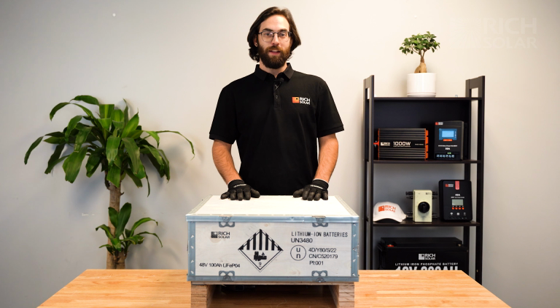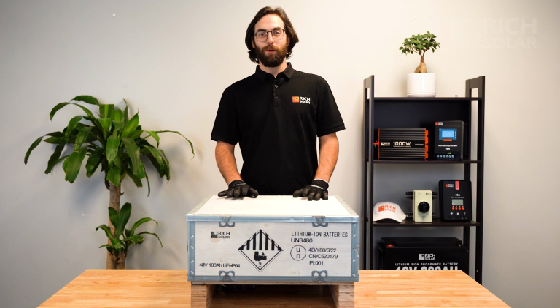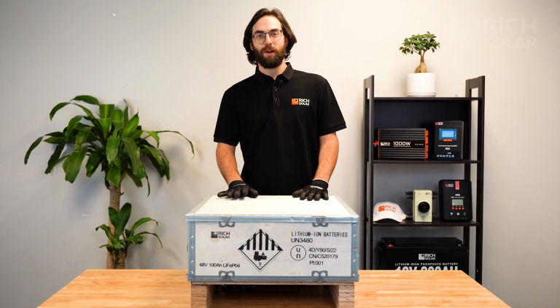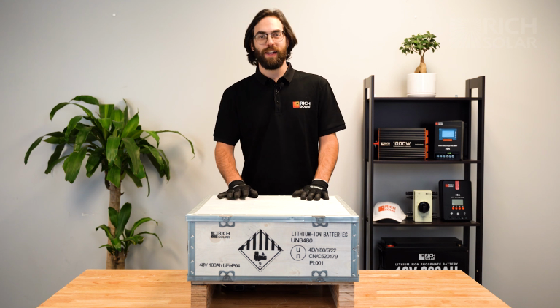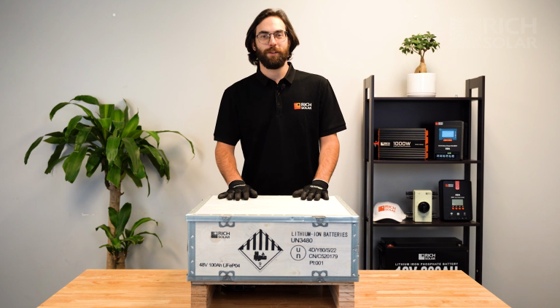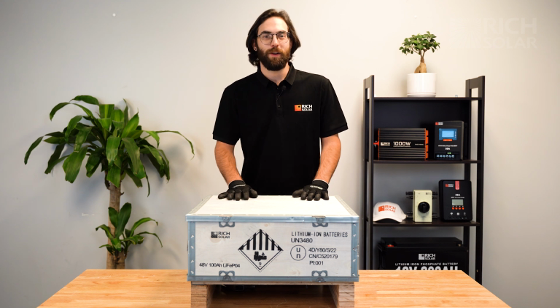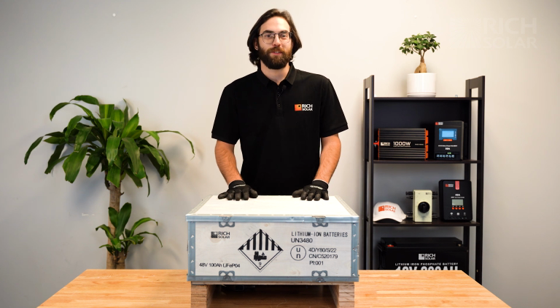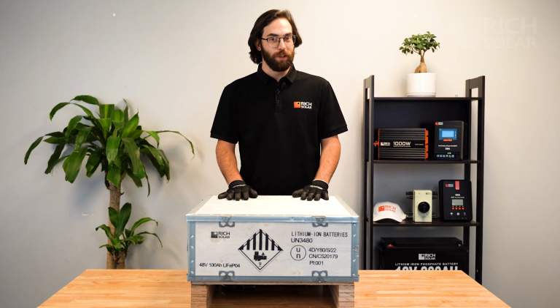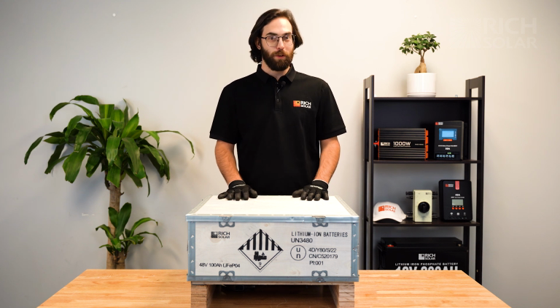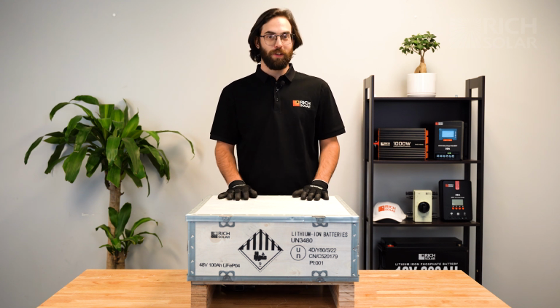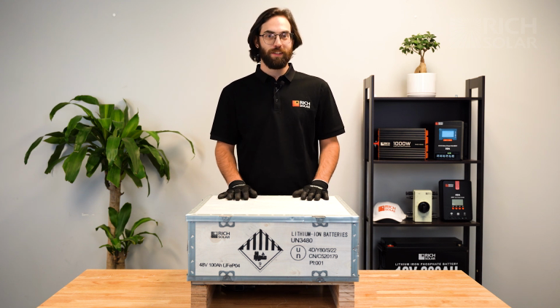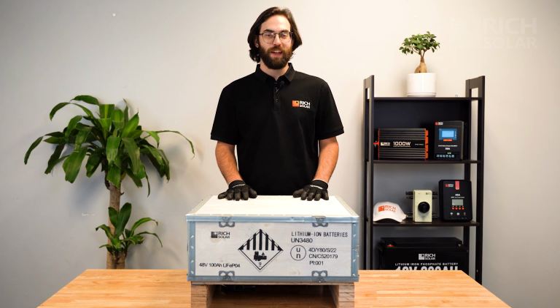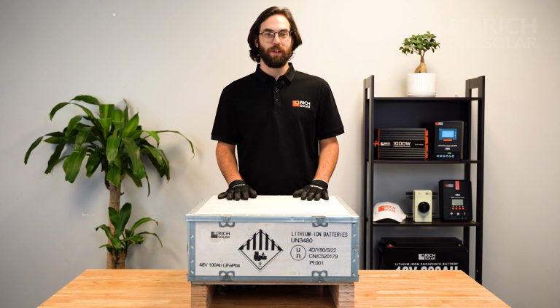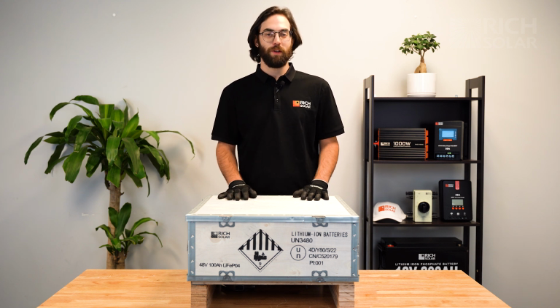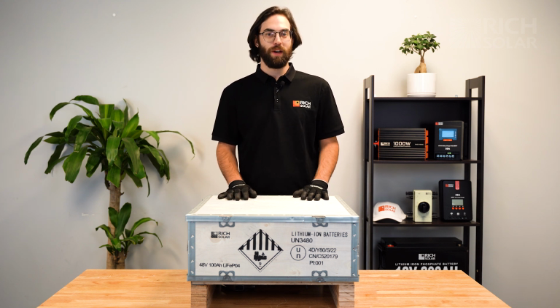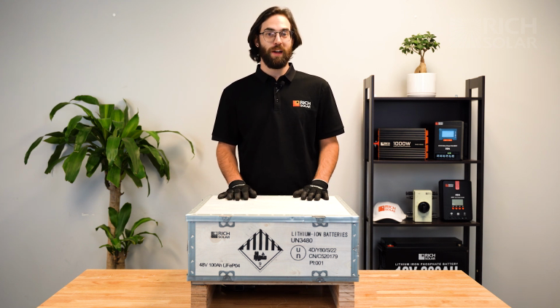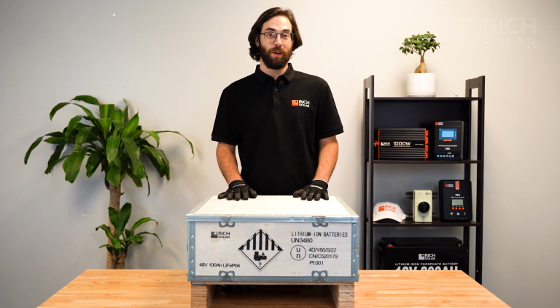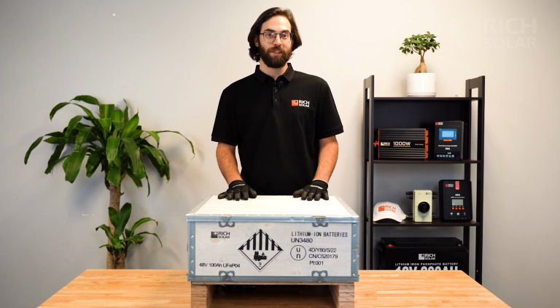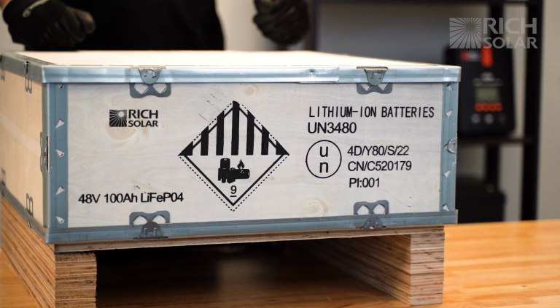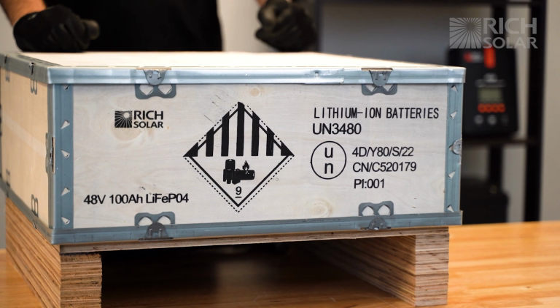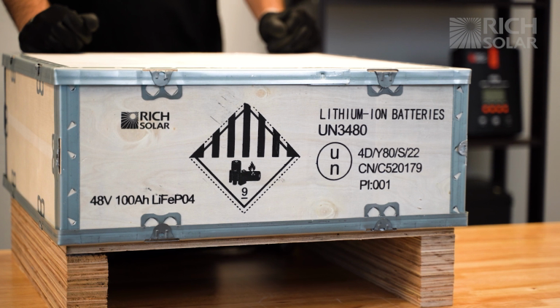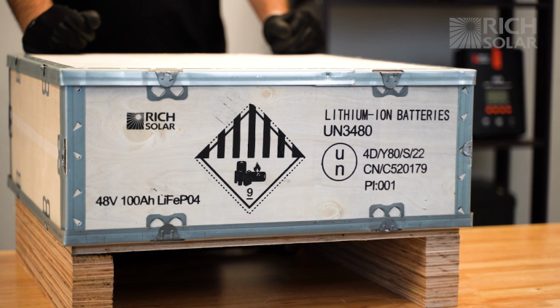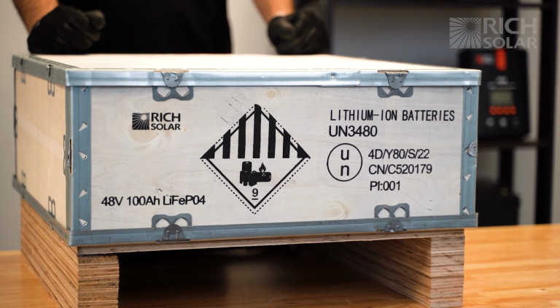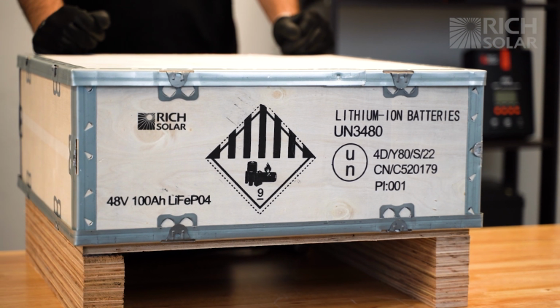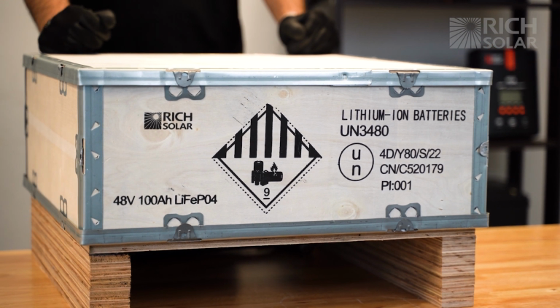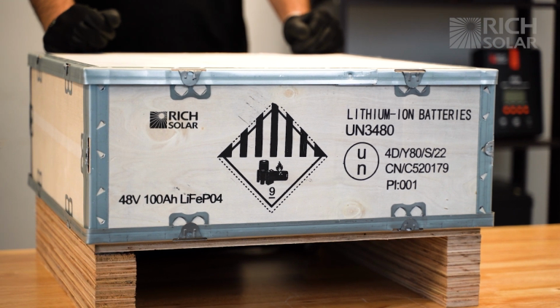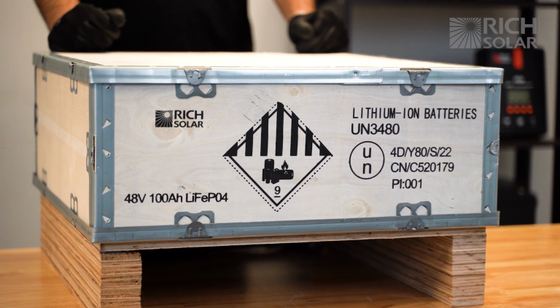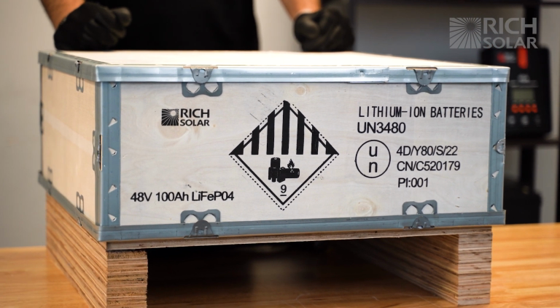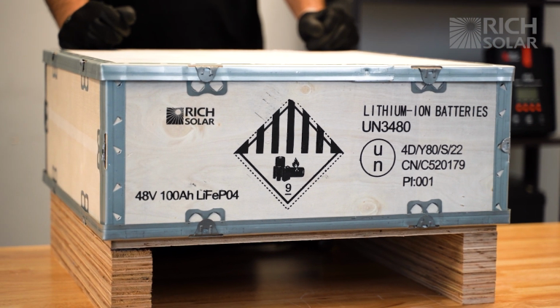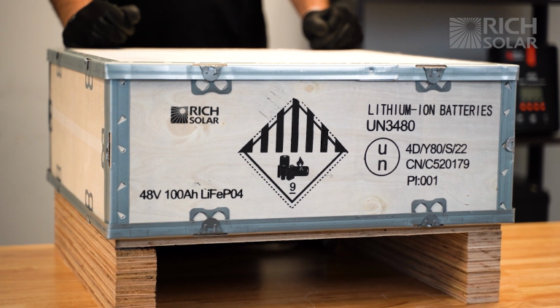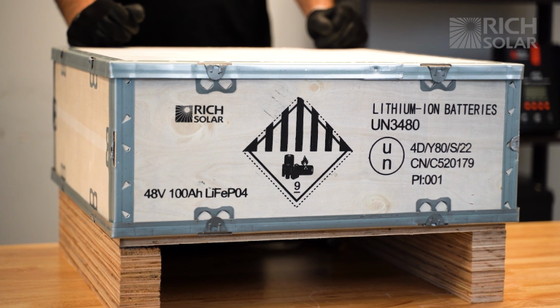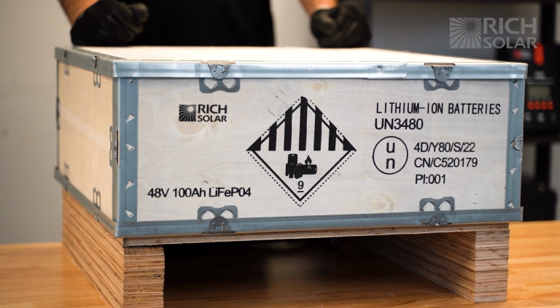Hello and welcome back to another episode of Rich Solar Talk. Today we're going to show you how to unbox and power on your Rich Solar Alpha 5 server rack battery.